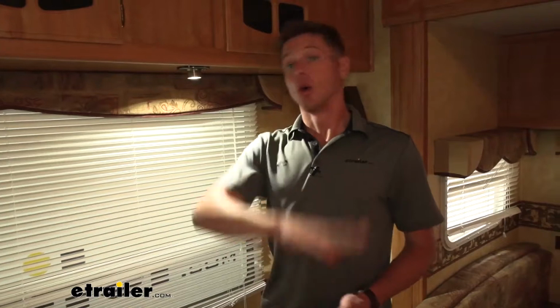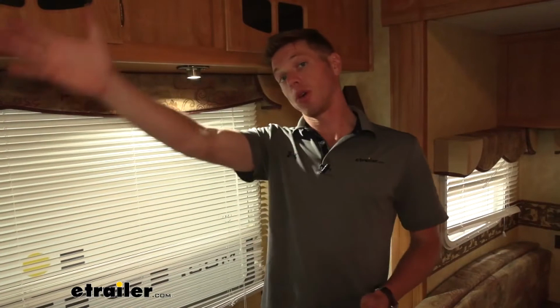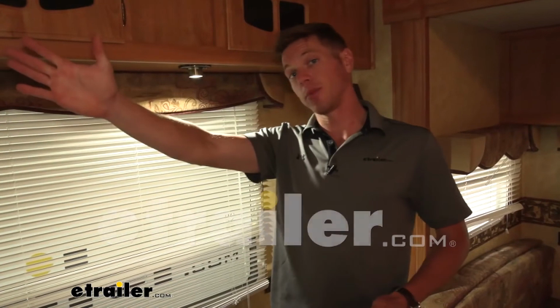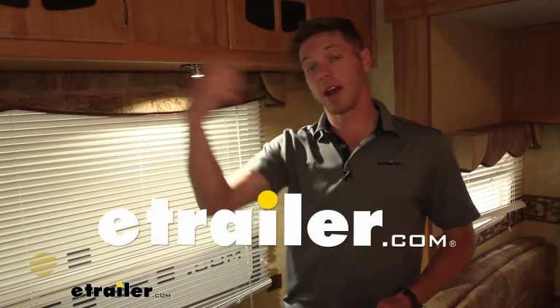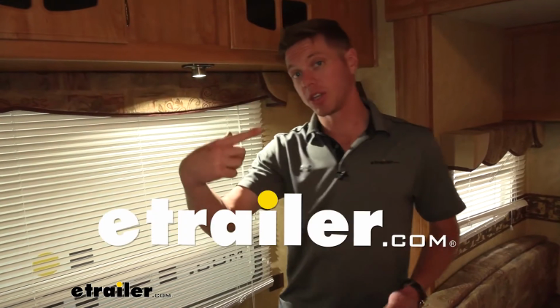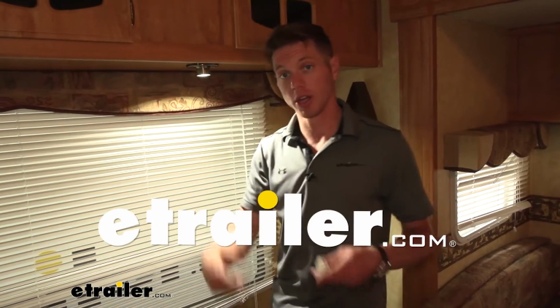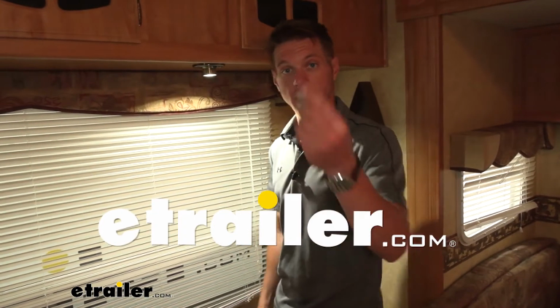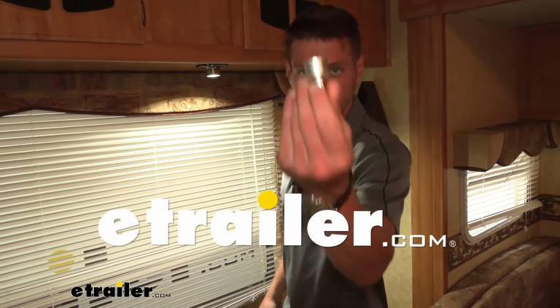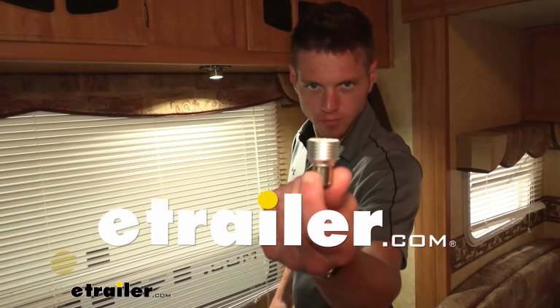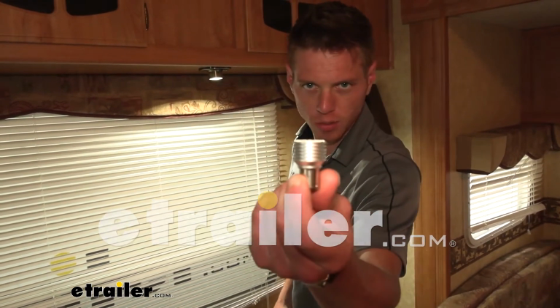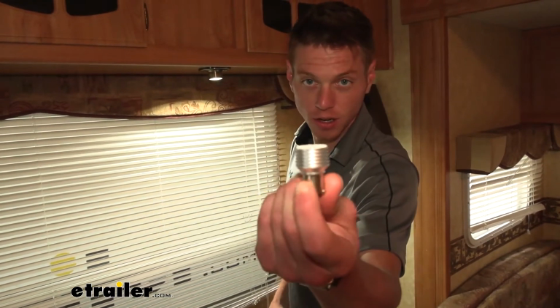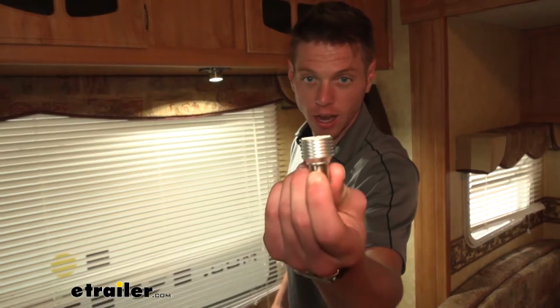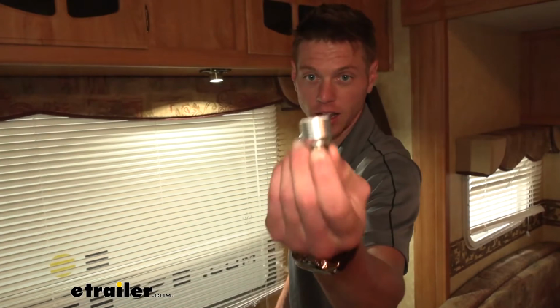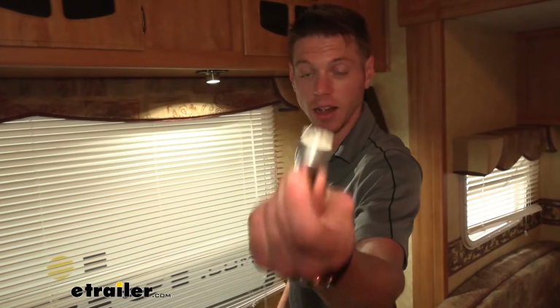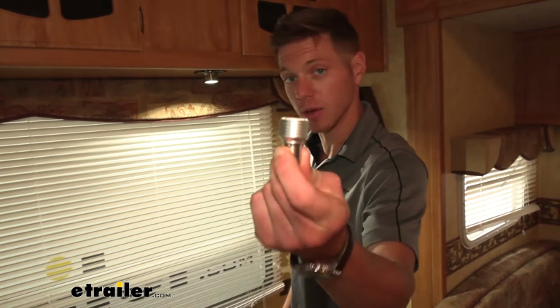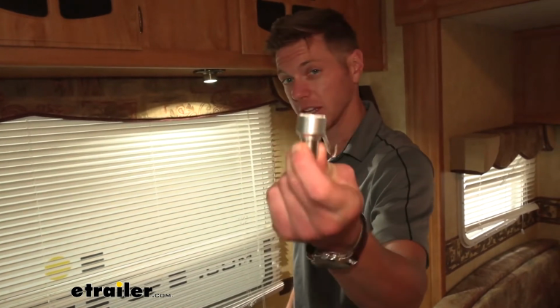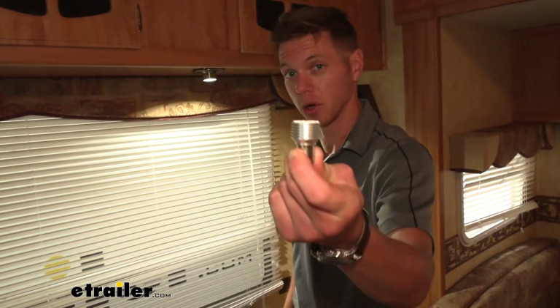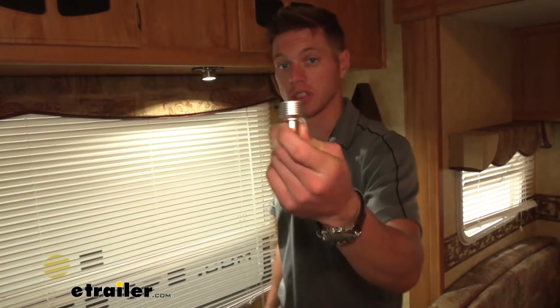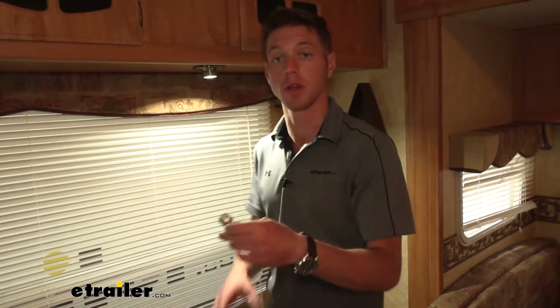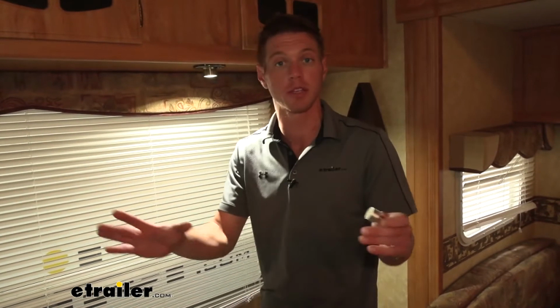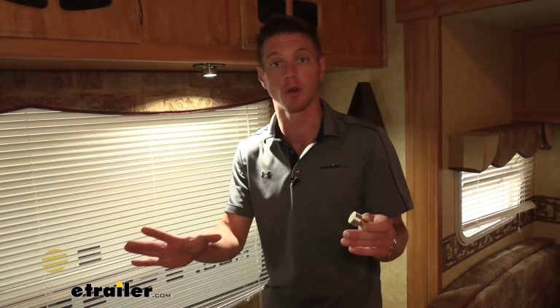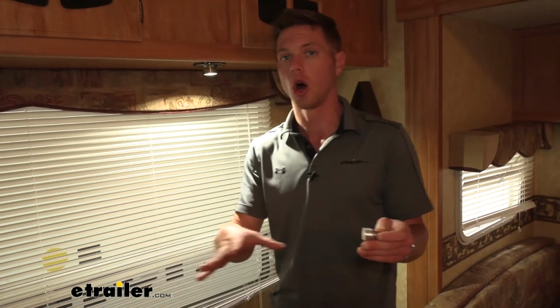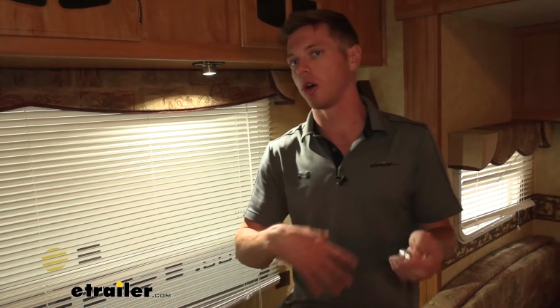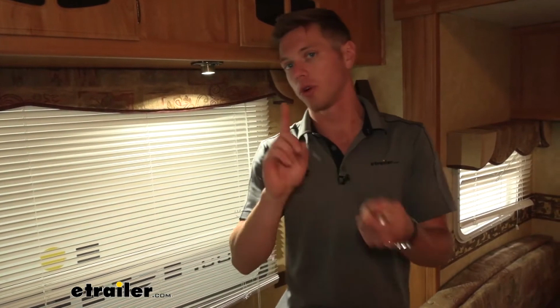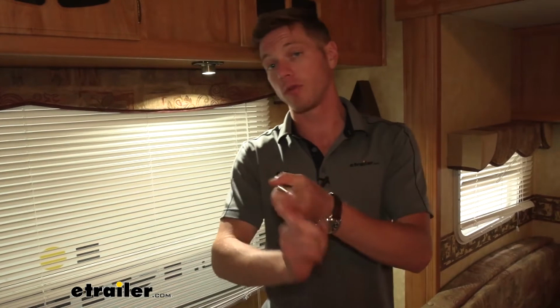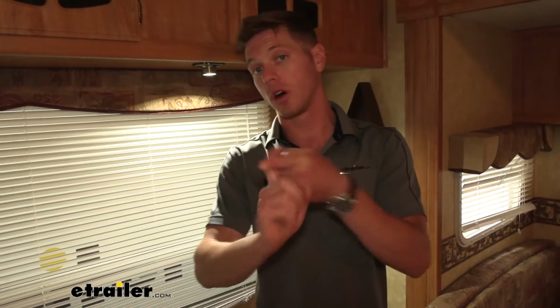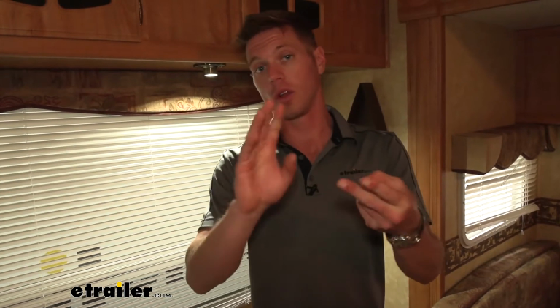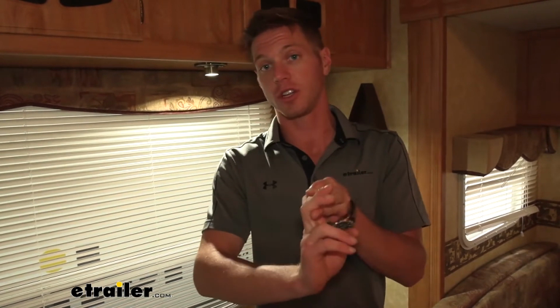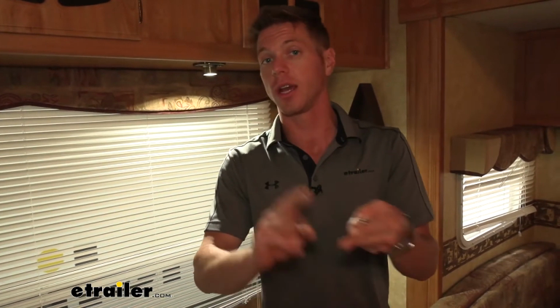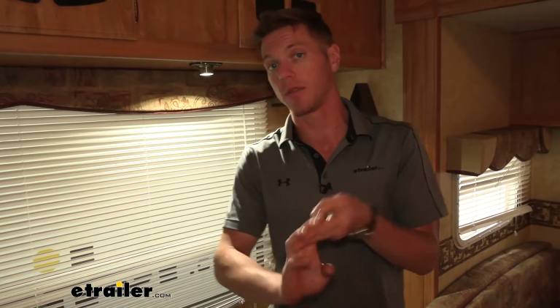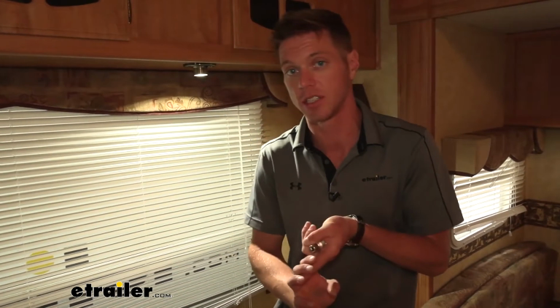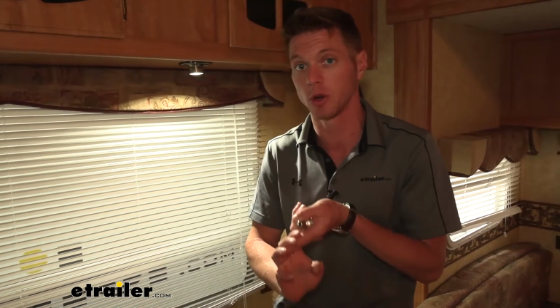What's going on everybody? Adam here with eTrailer. Today we're going to be taking a look at an LED replacement bulb. This is going to be a replacement for all of your 1141, 1003, and 1156 bulbs.